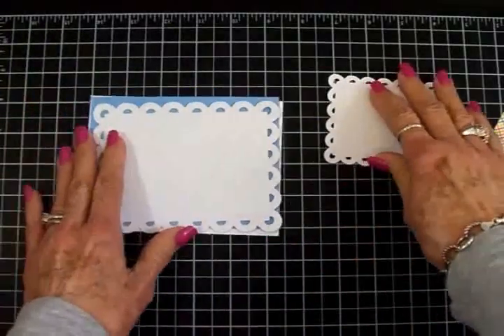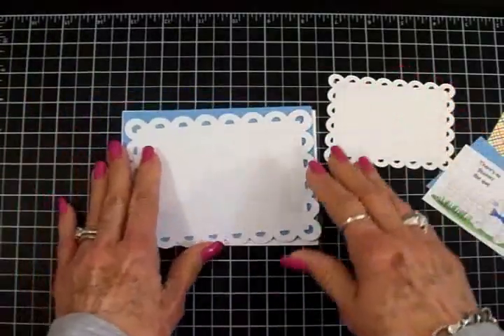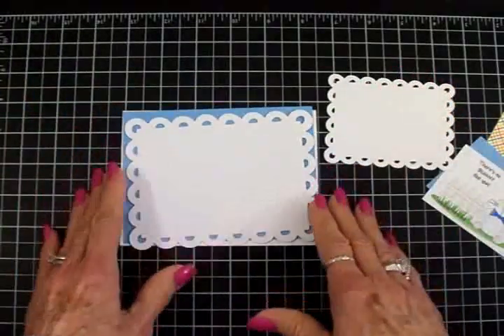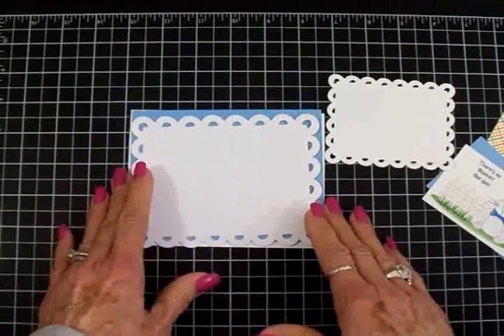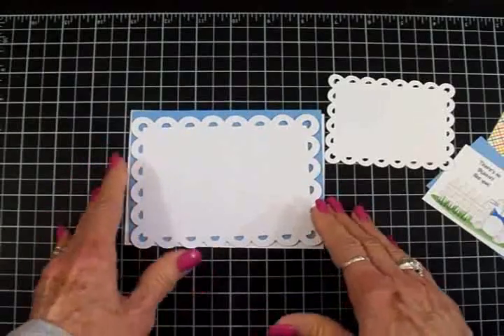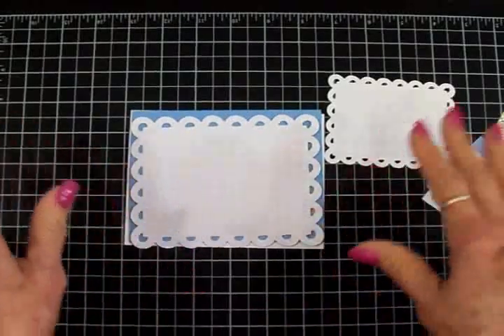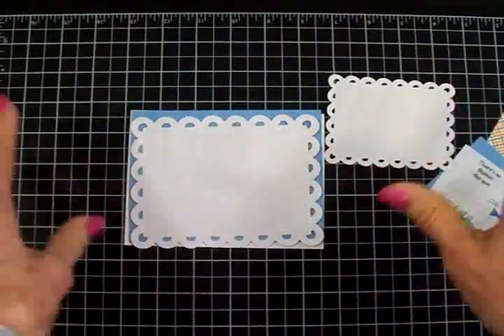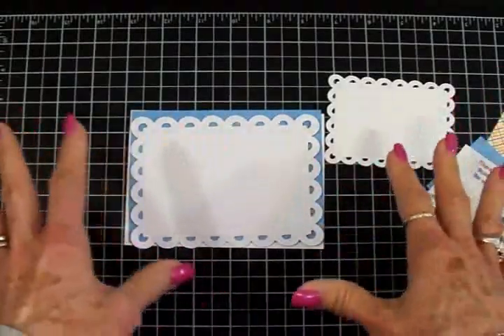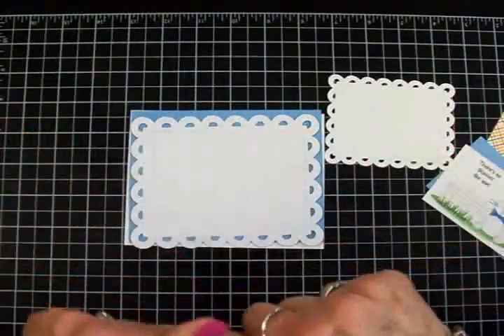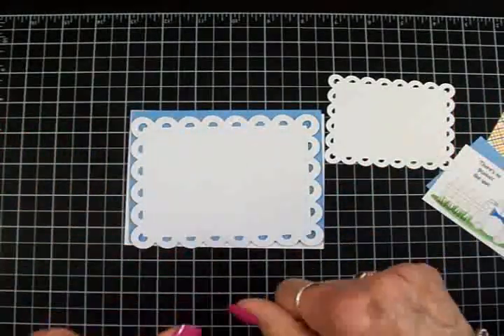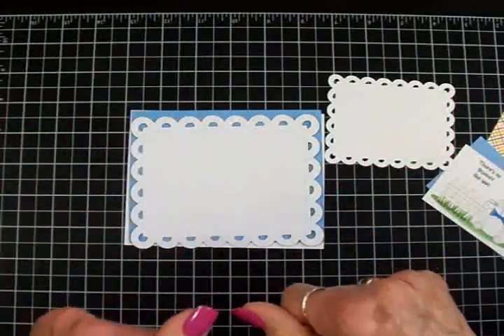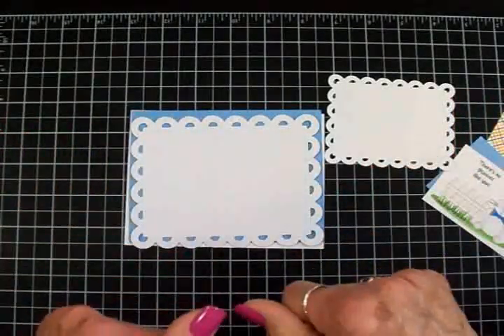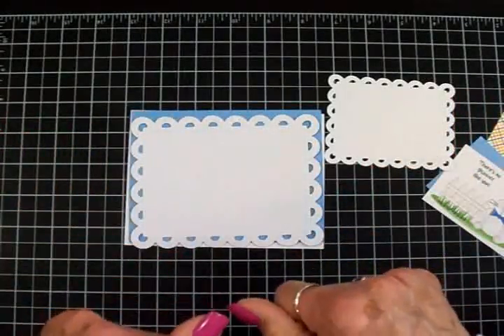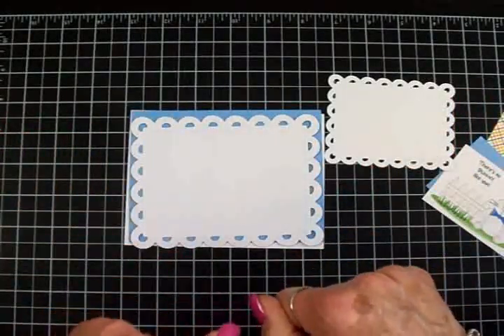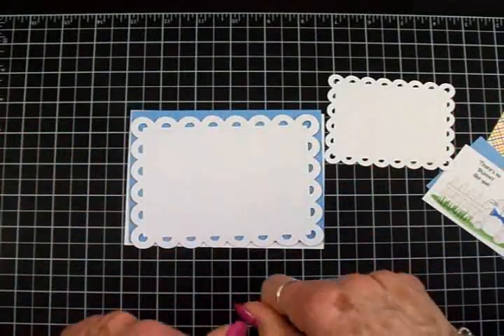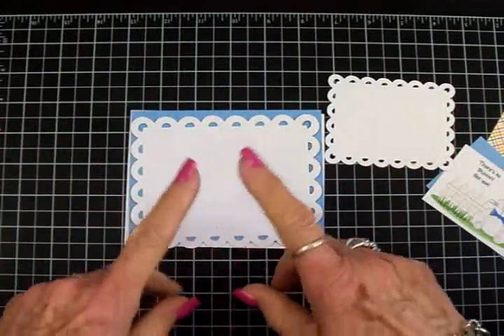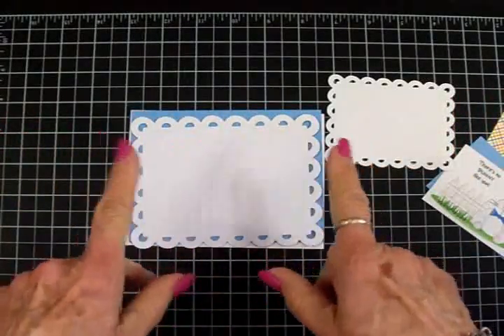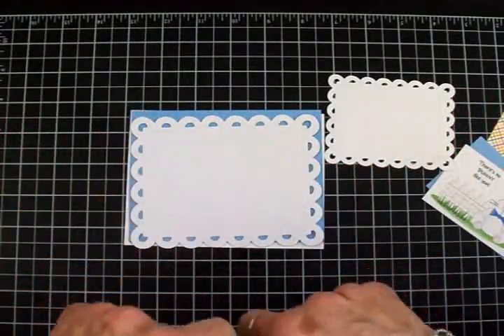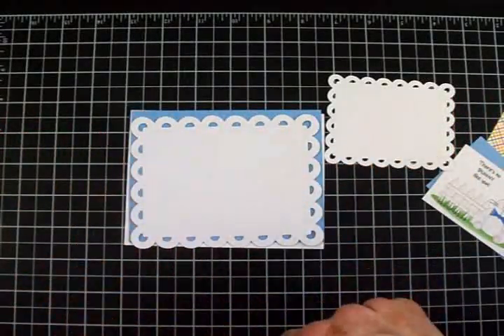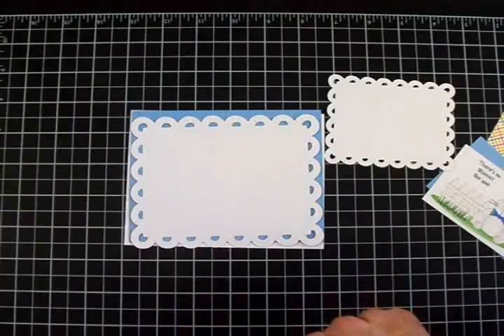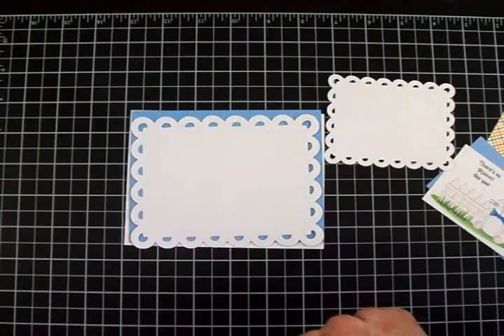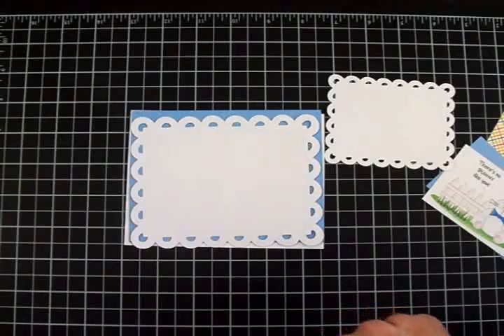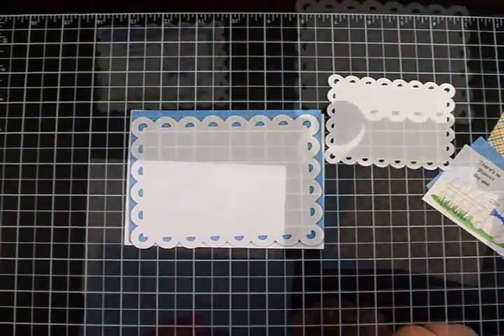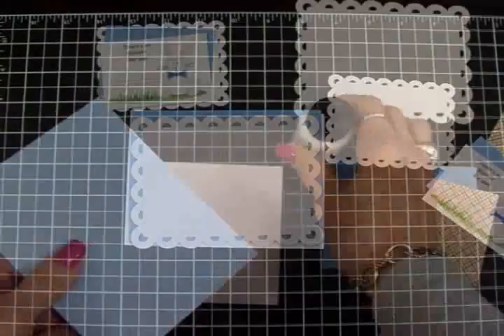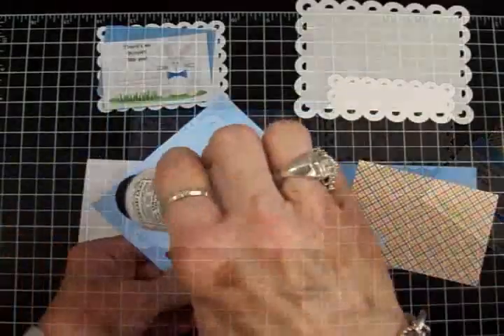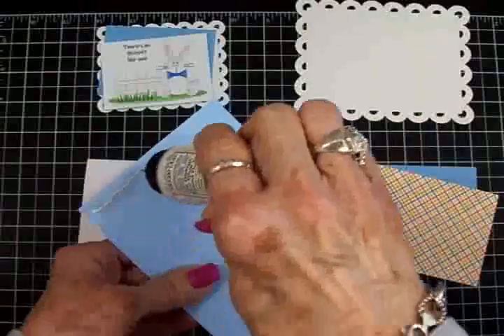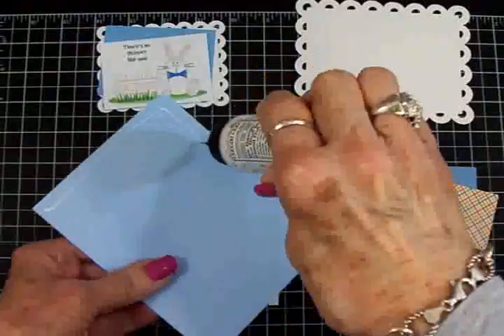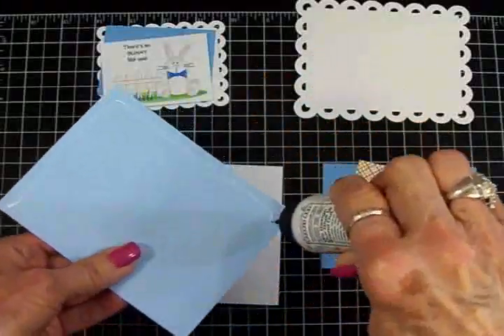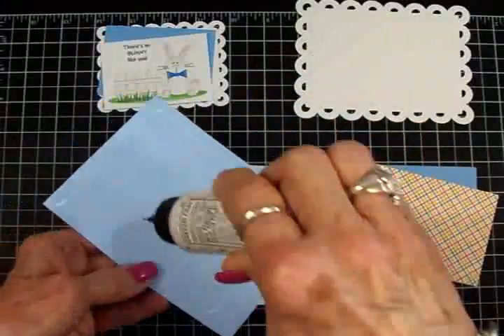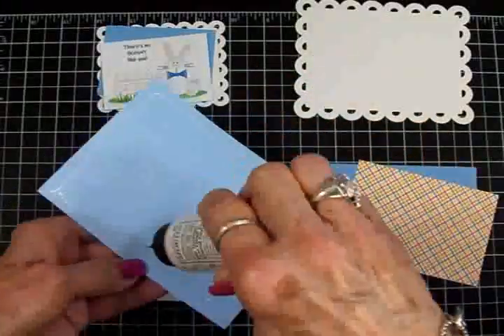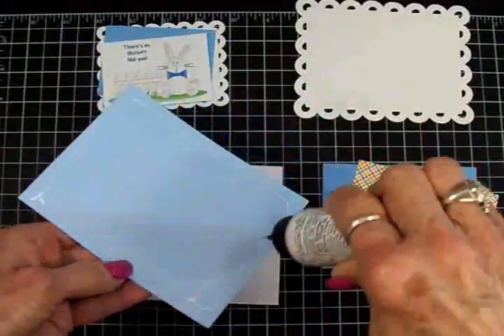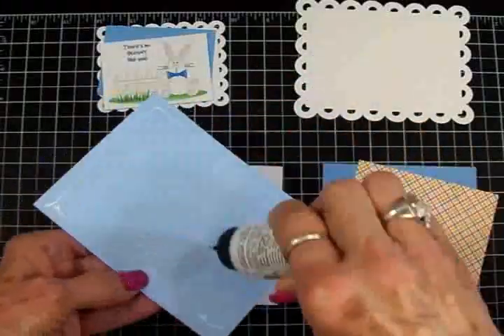I'm going to play some music and put this little card together real quick so I'll have it ready for my little great-grandson.